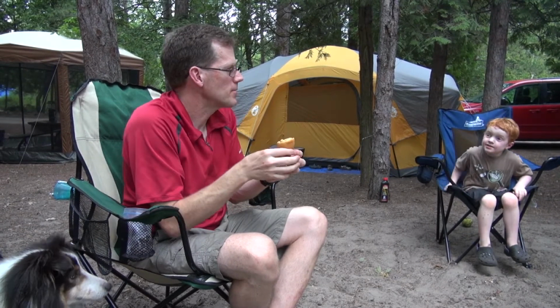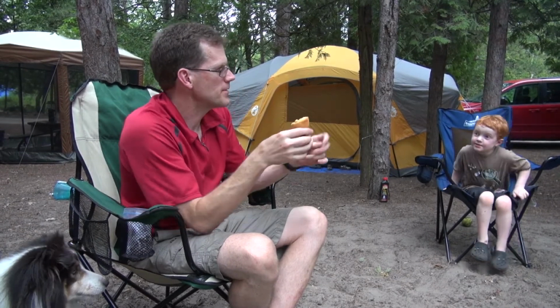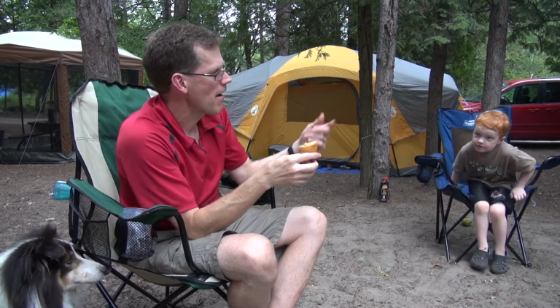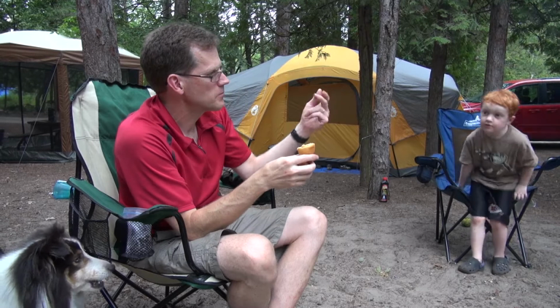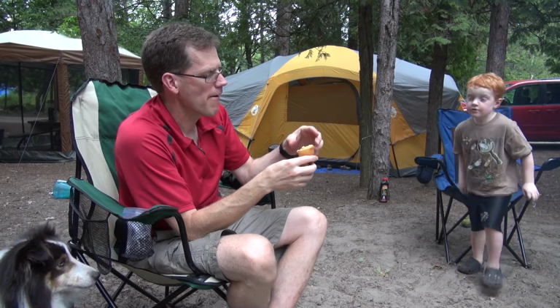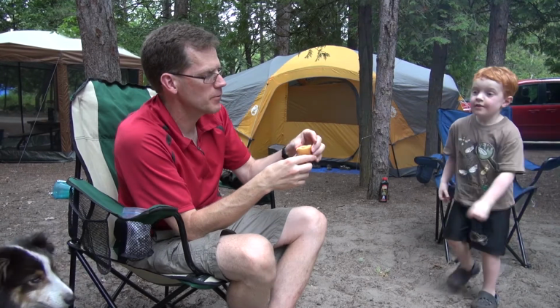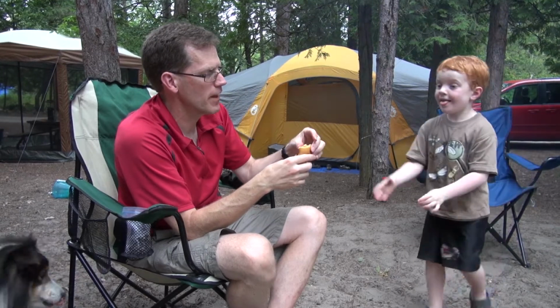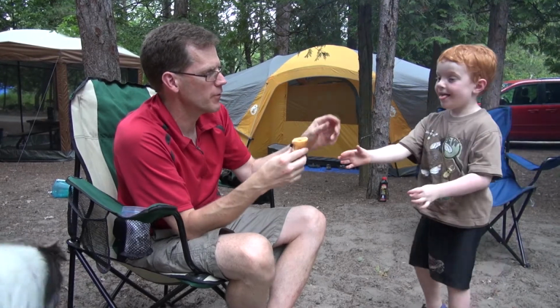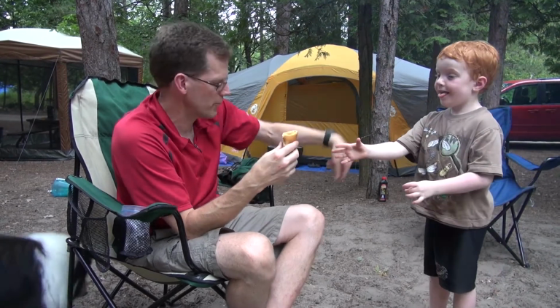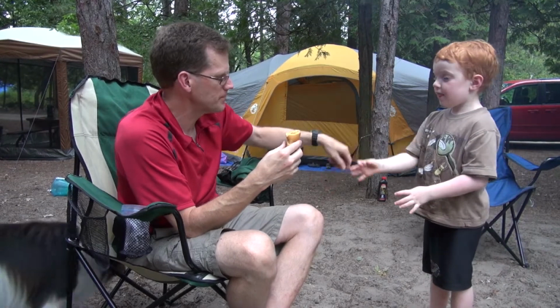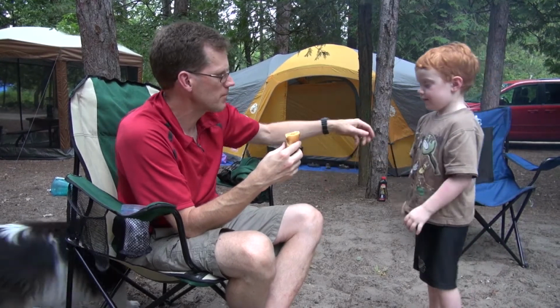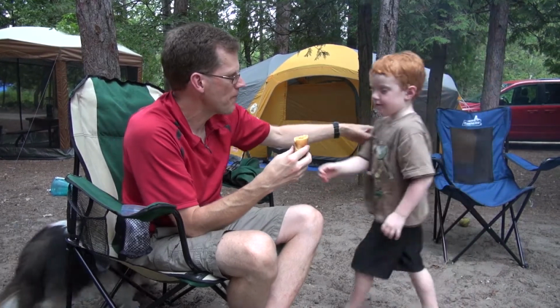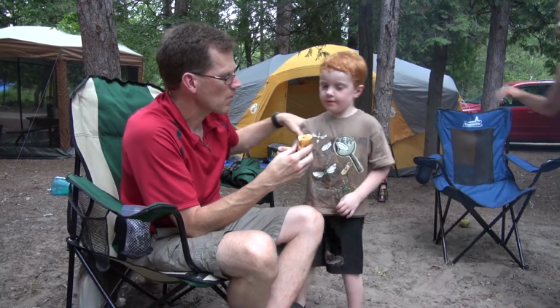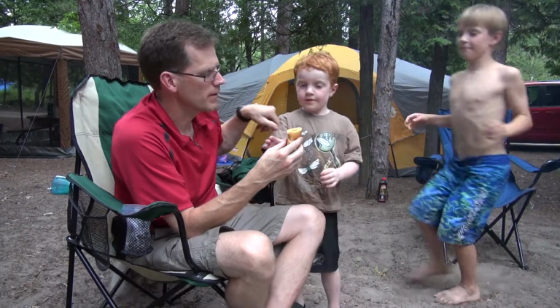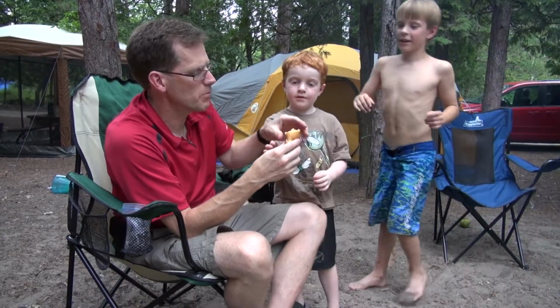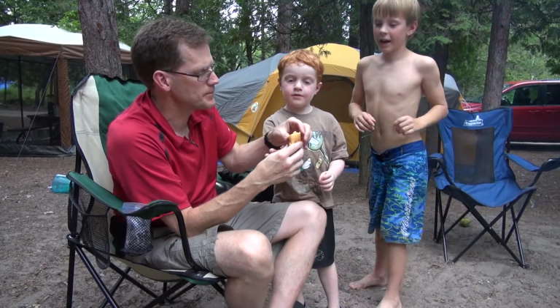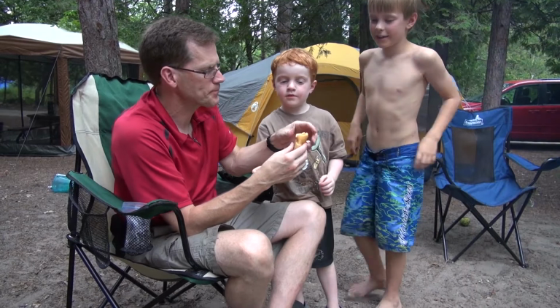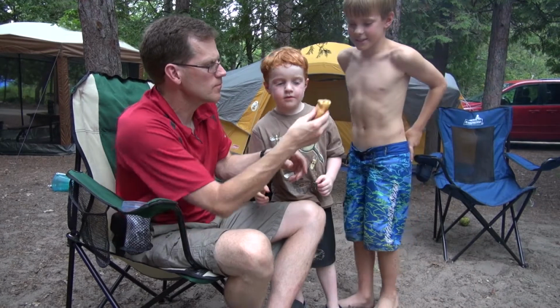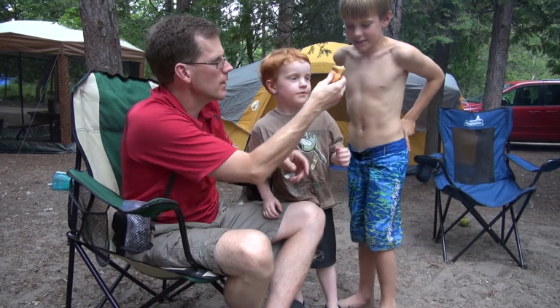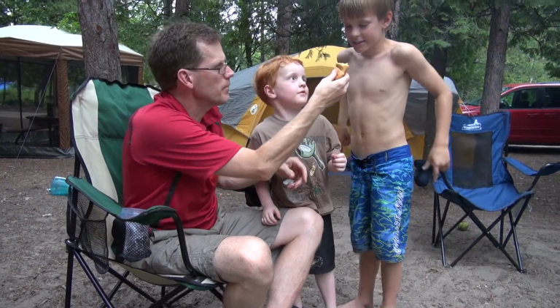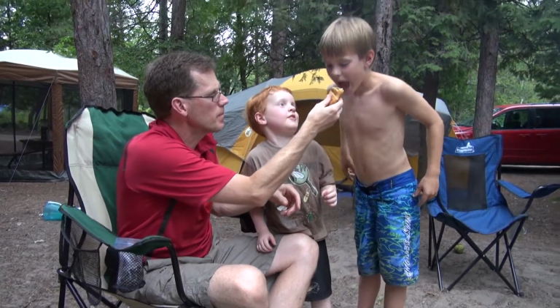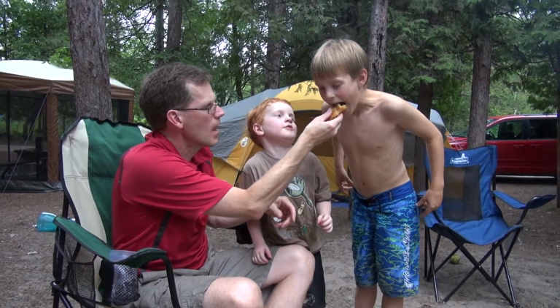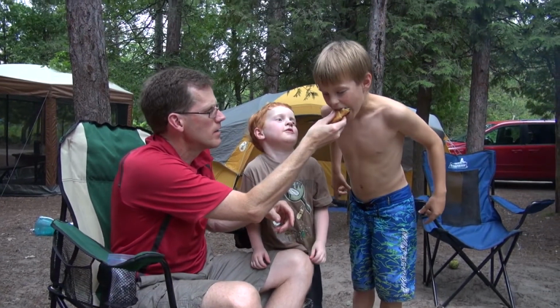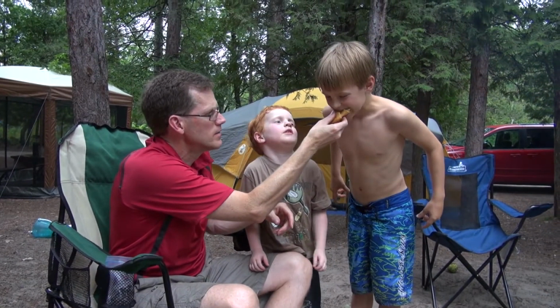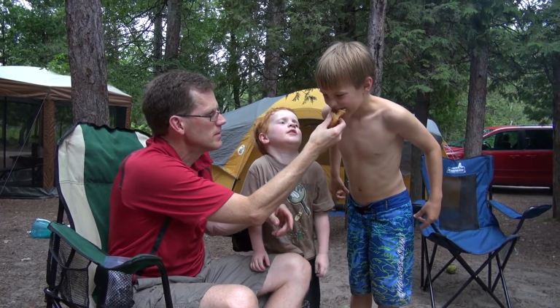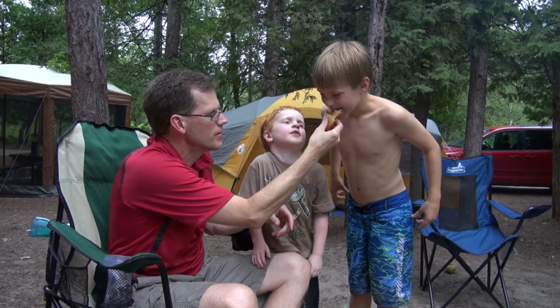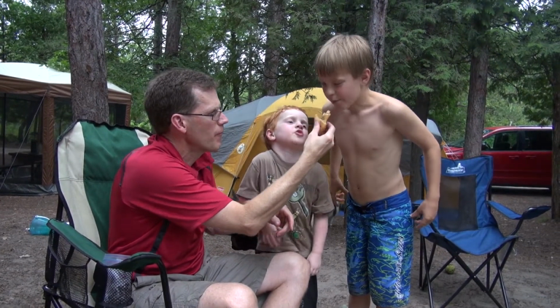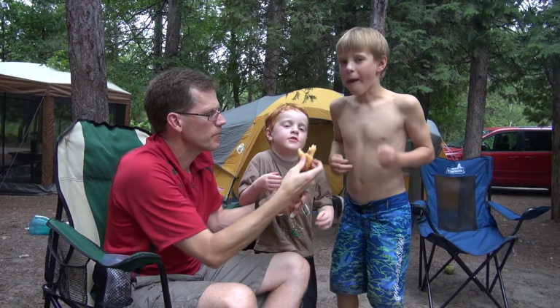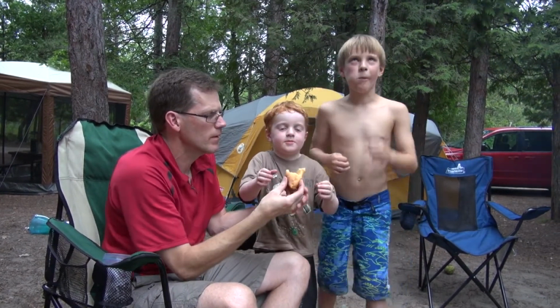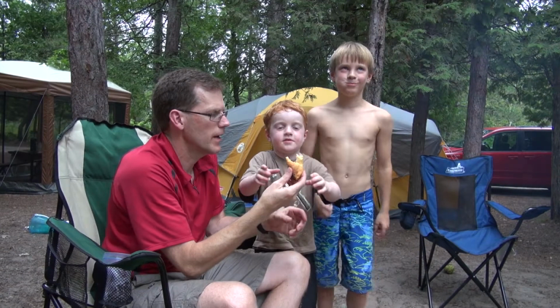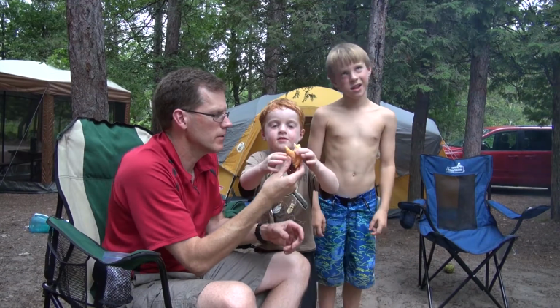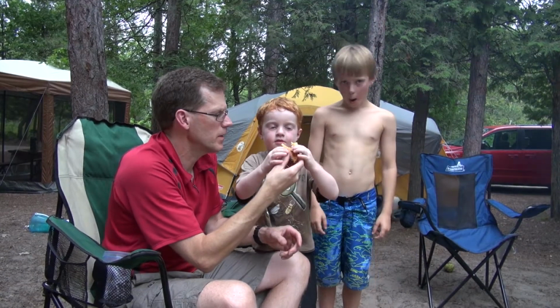We forgot the peanut butter — we're going to do that for the next one. Everybody gets a bite — stand here. Yes, you get a bite too. Liam gets the chocolate chips and you get a bite.